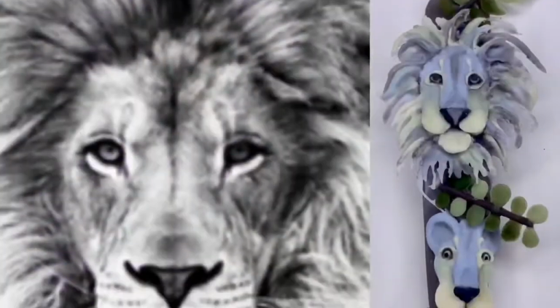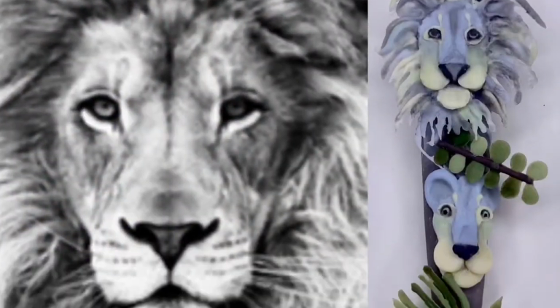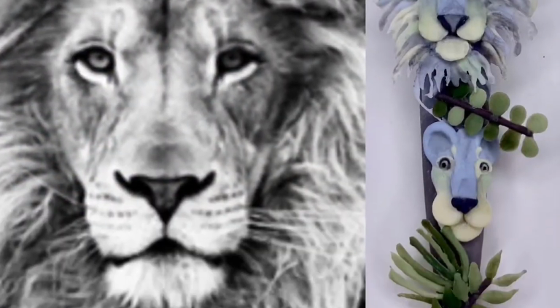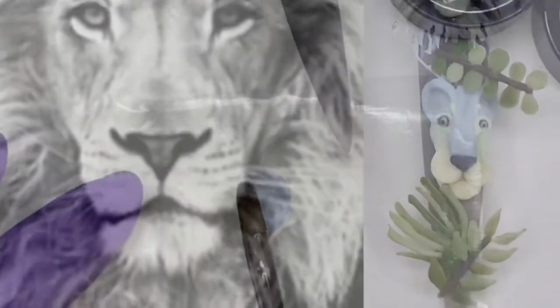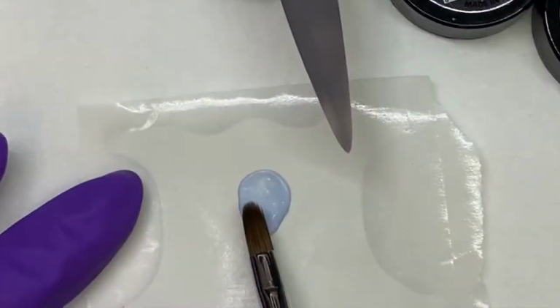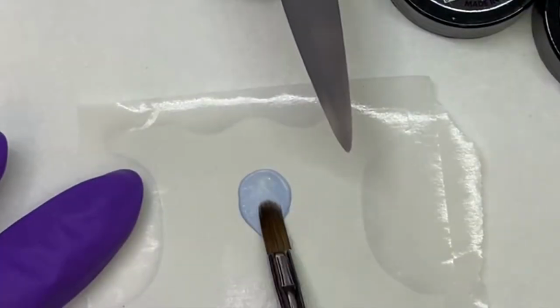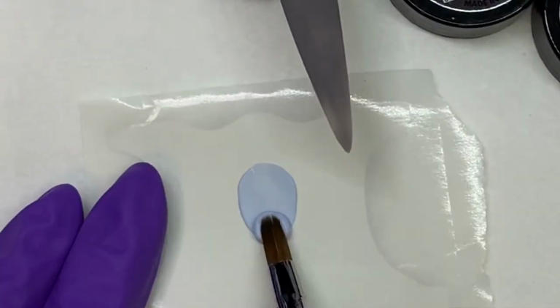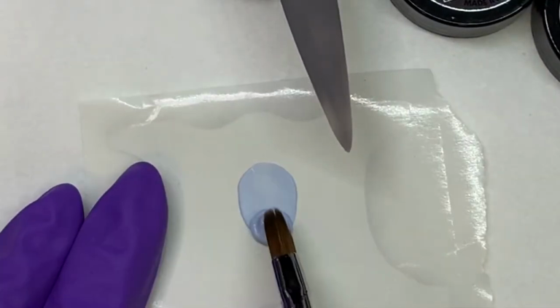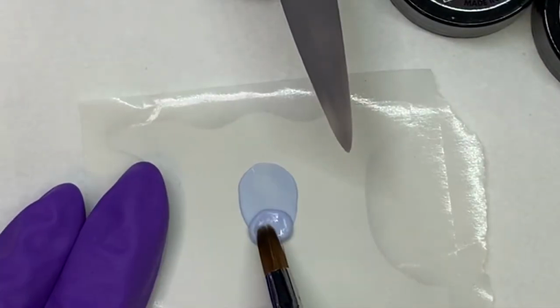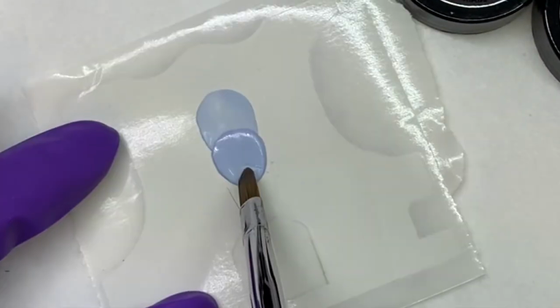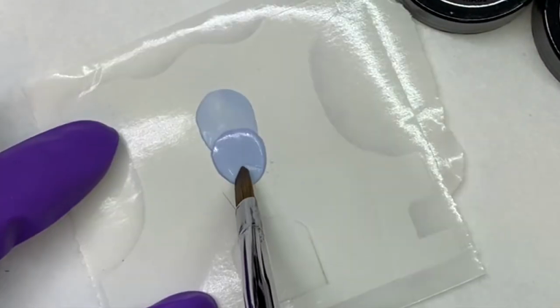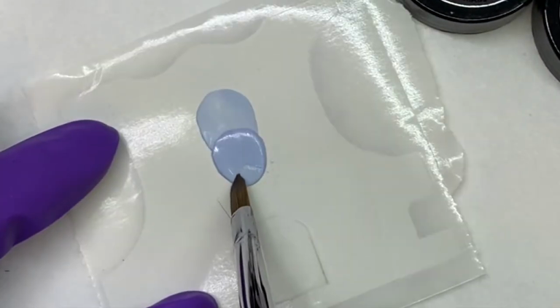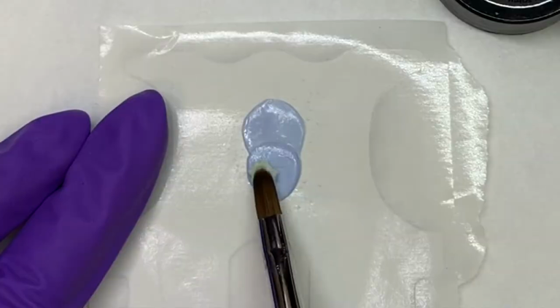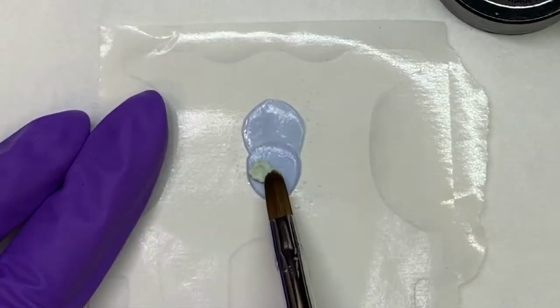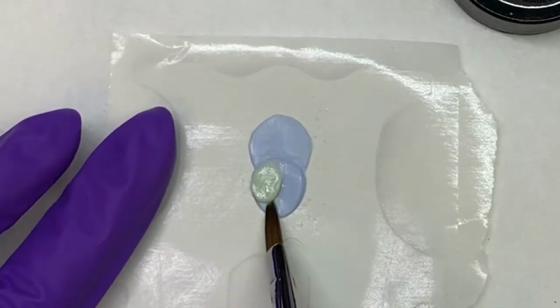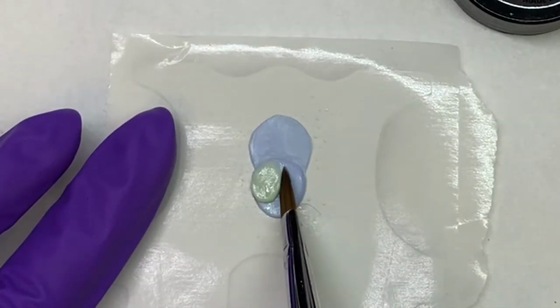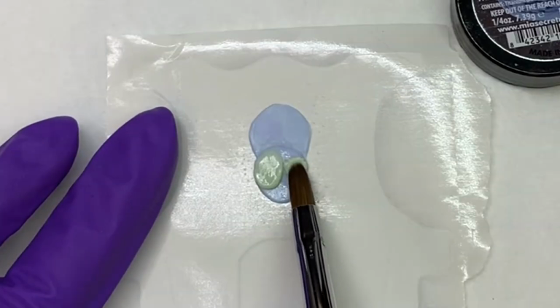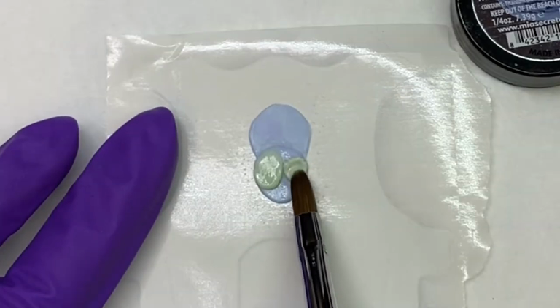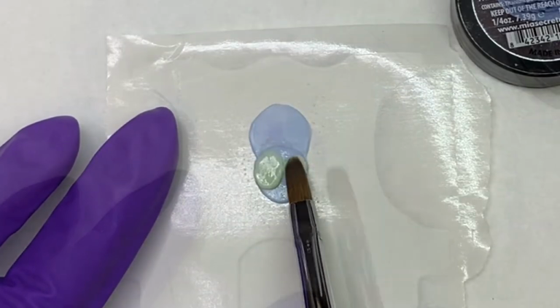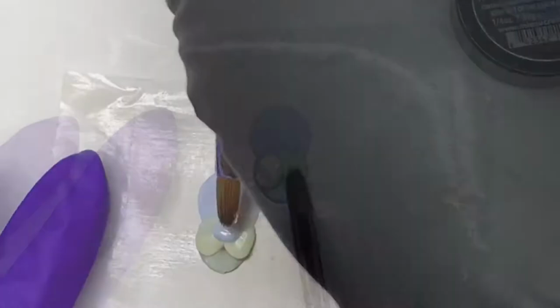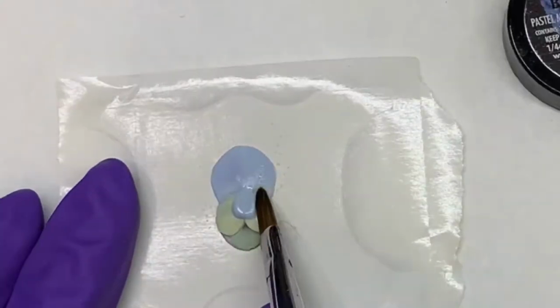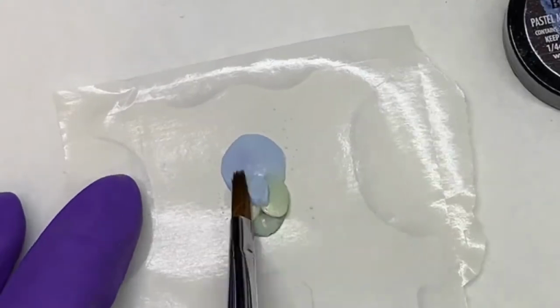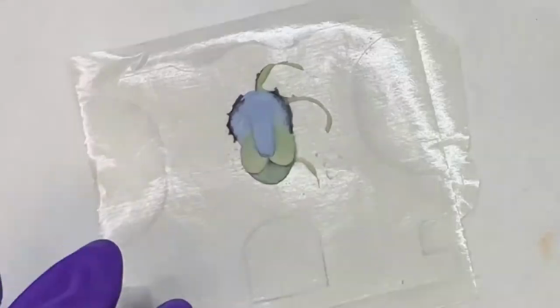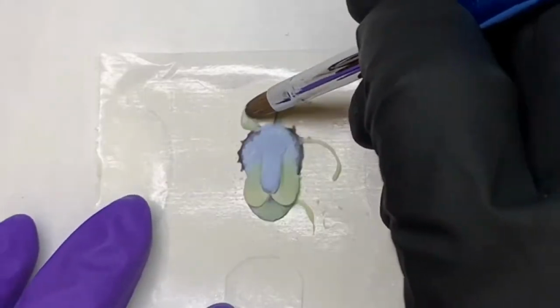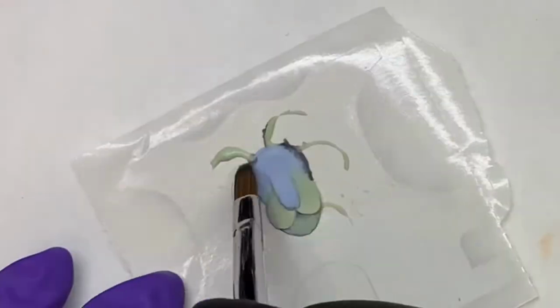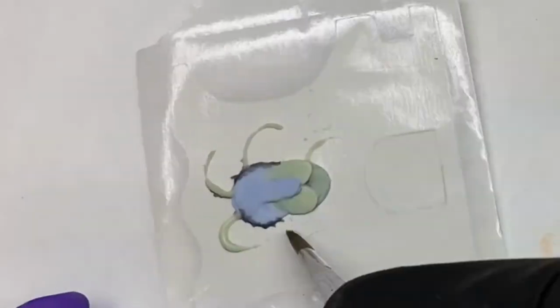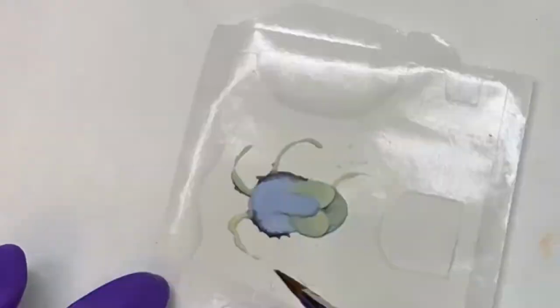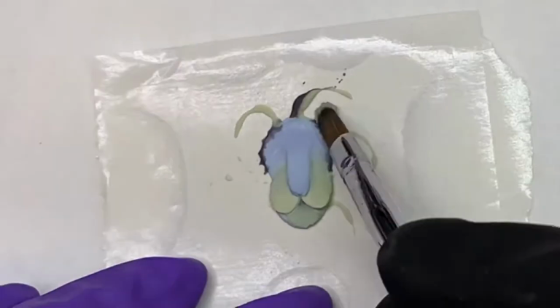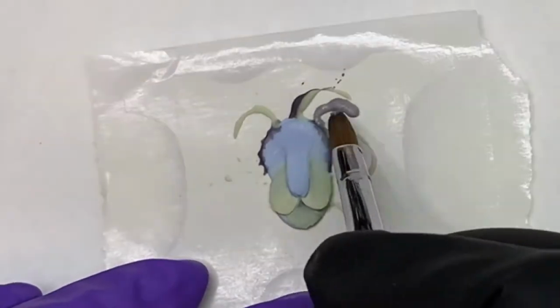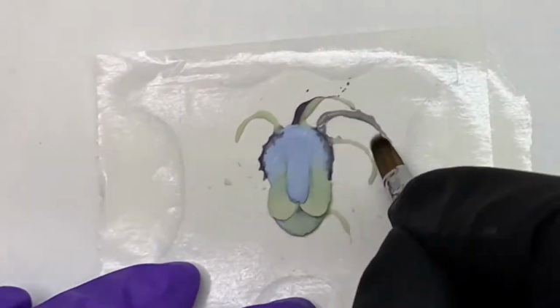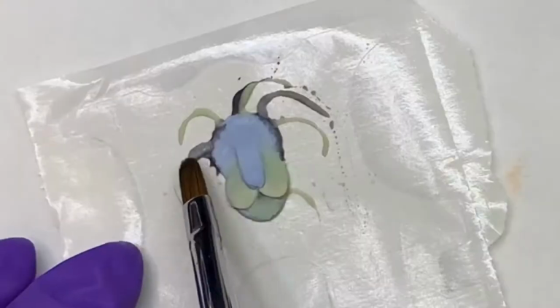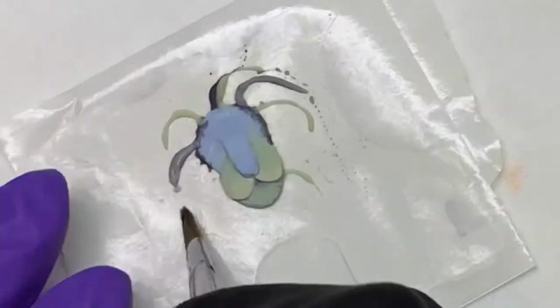Of course everyone knows the African lion, the king of the jungle. This cat I used probably the most amount of detail out of all my animals, mainly in the mane.